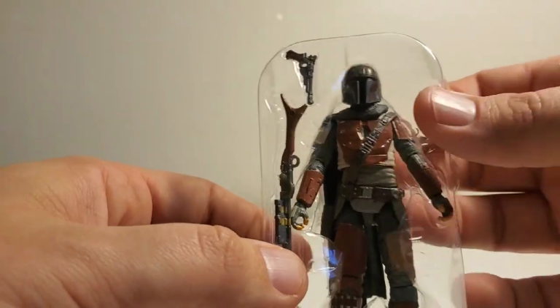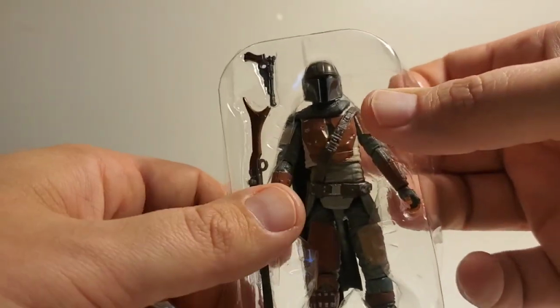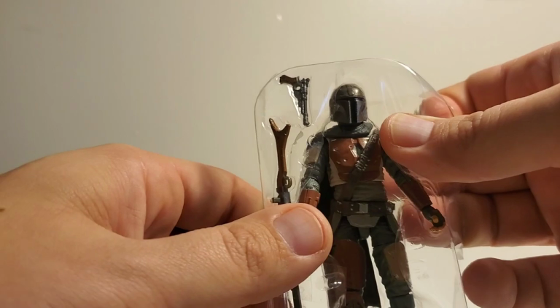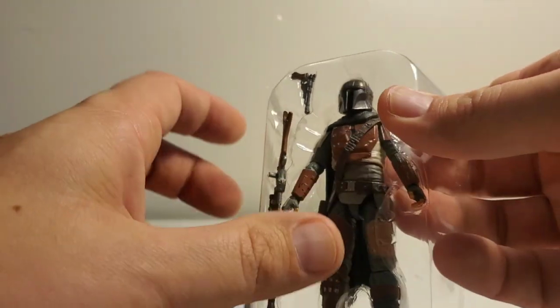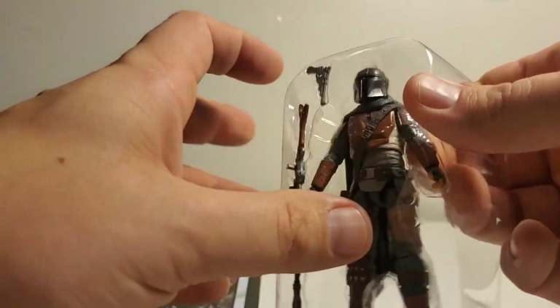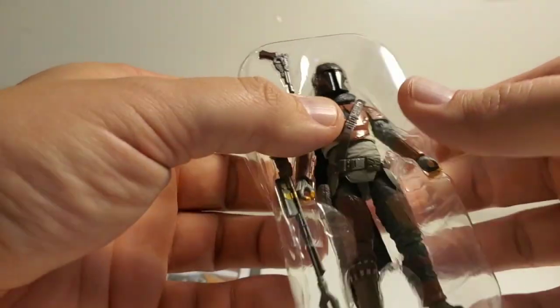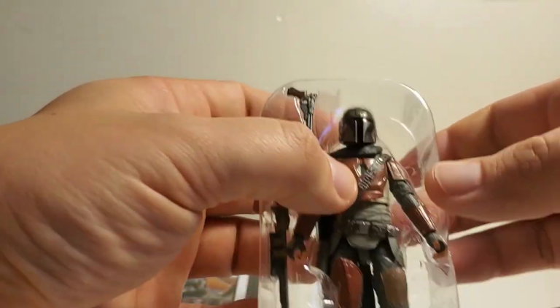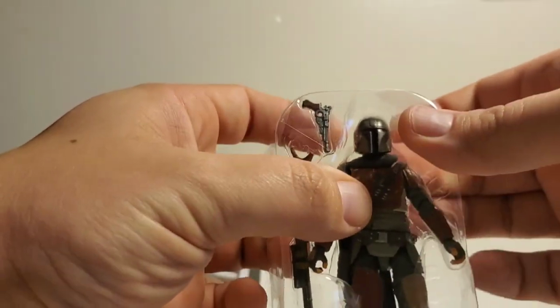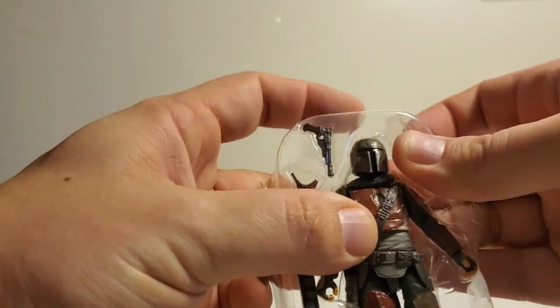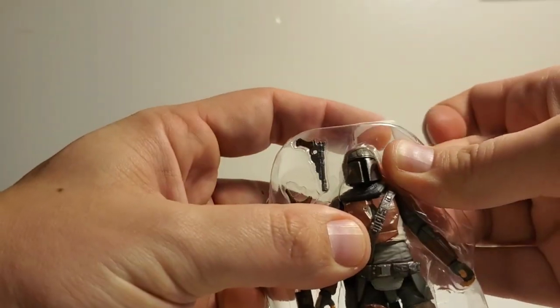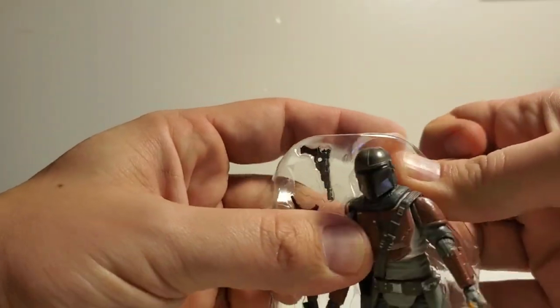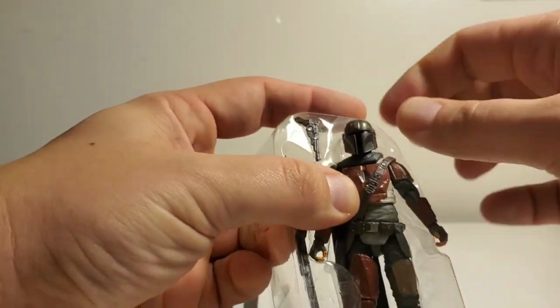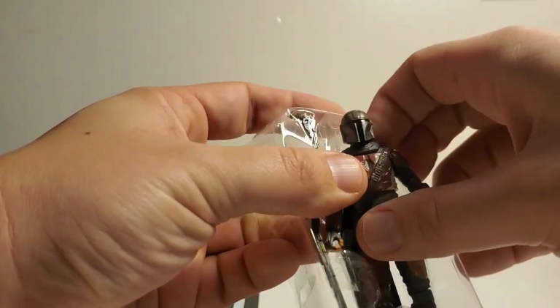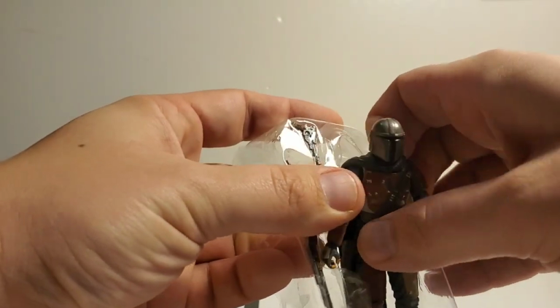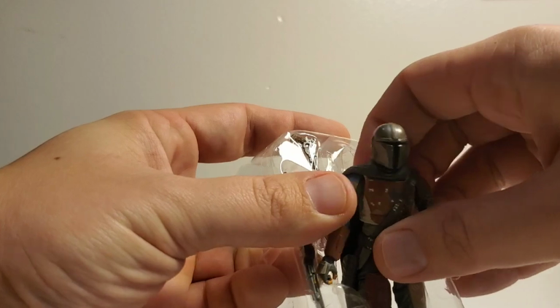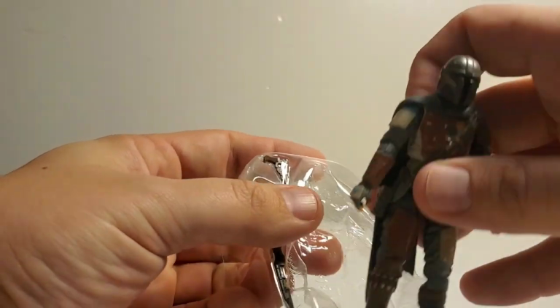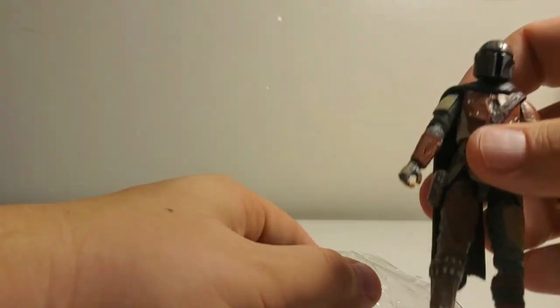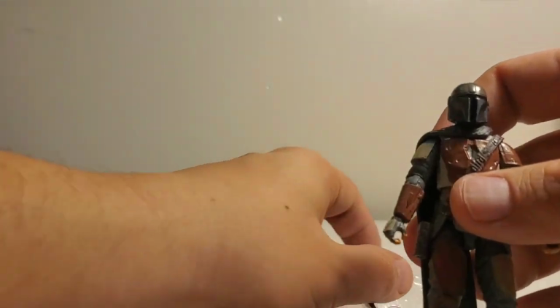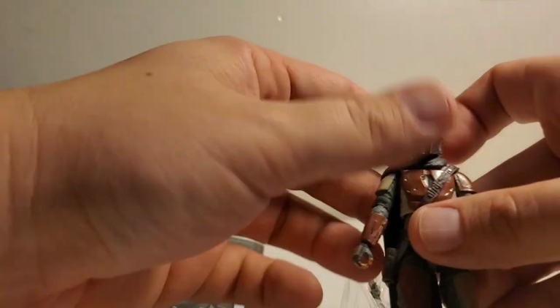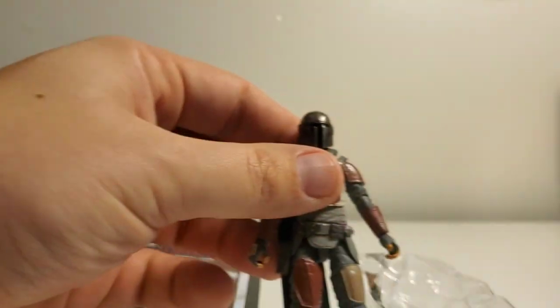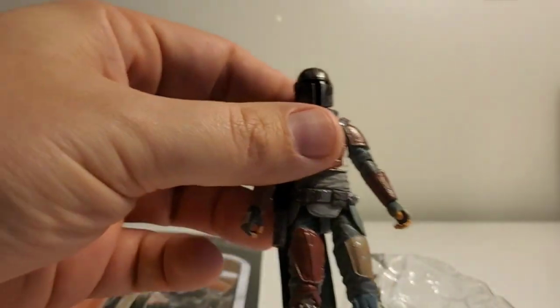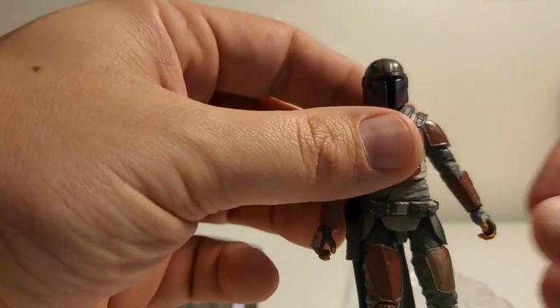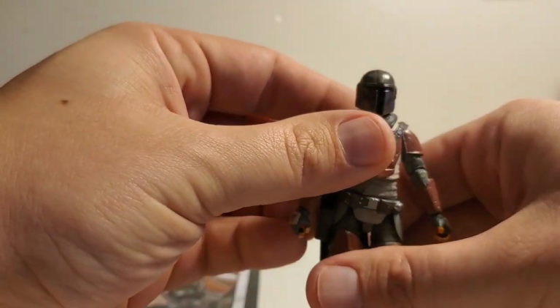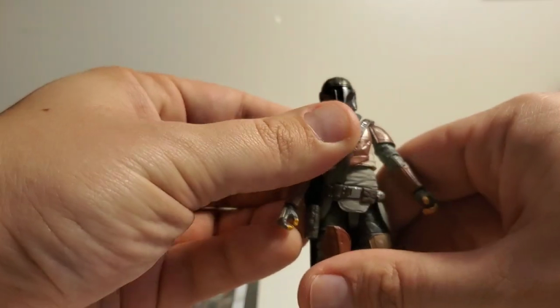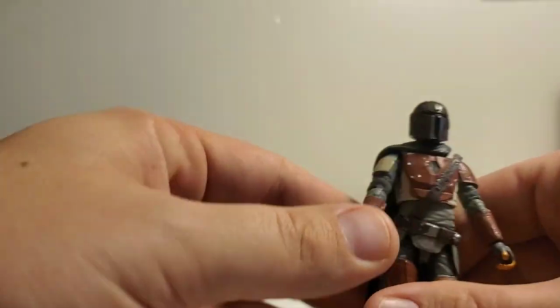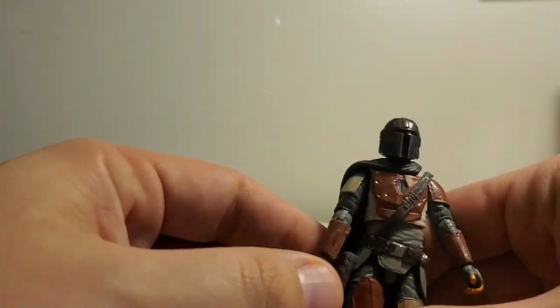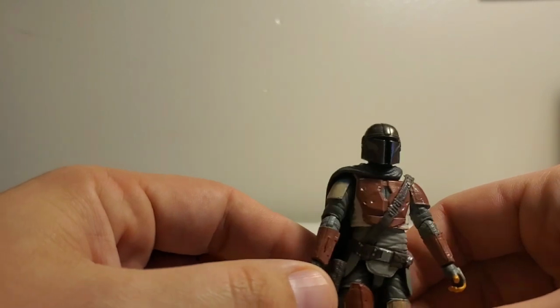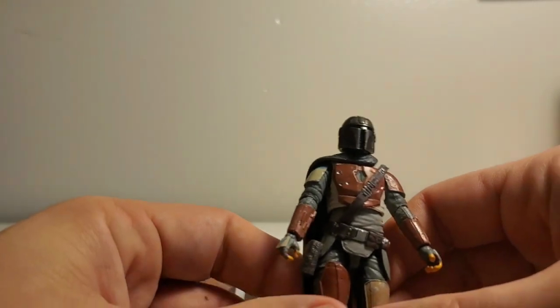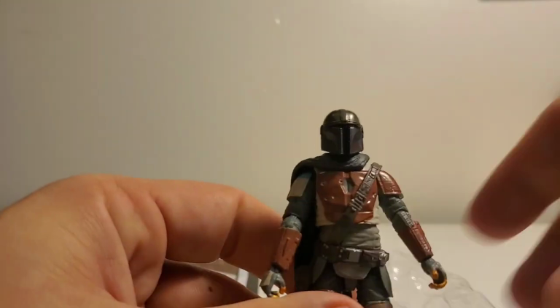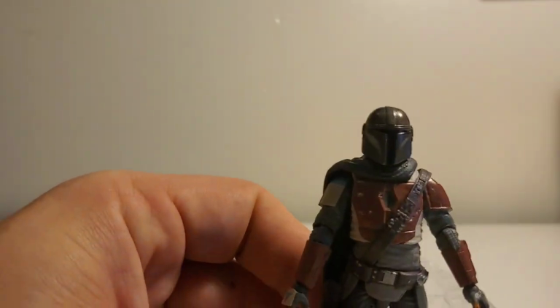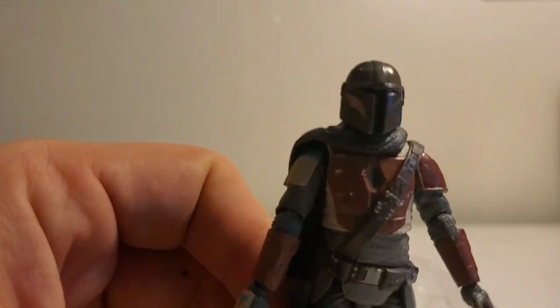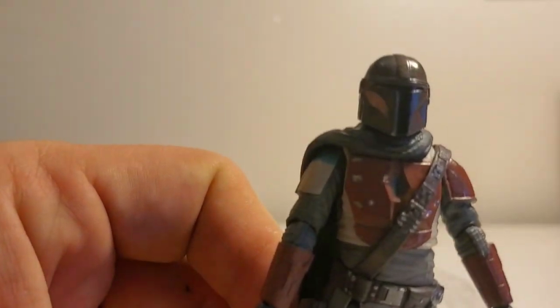Oh, he looks so nice. I've got to give Hasbro props because with these new Vintage Collection figures, the paint job has just been stunning. Oh, there he is.